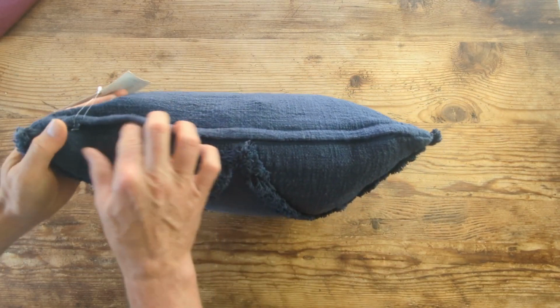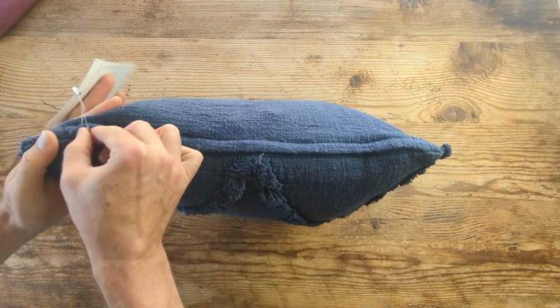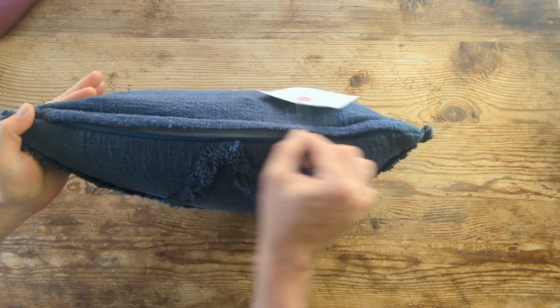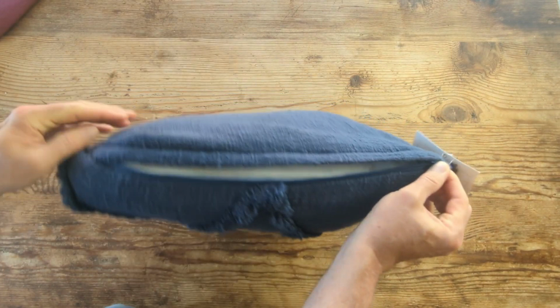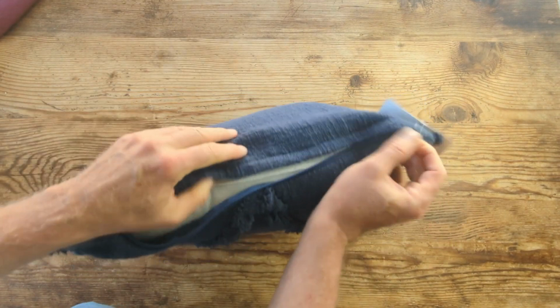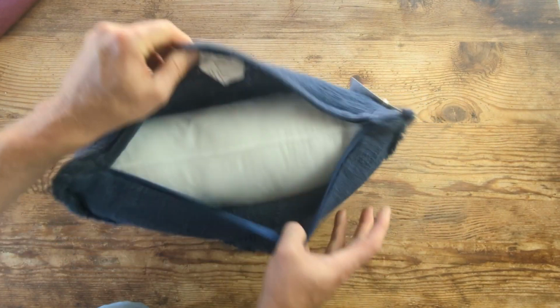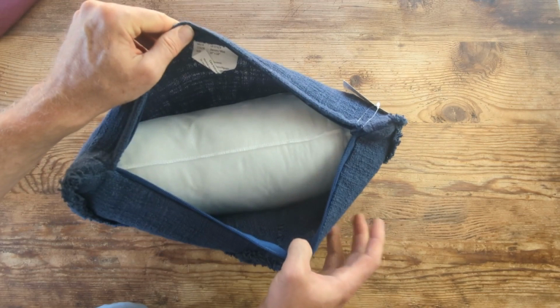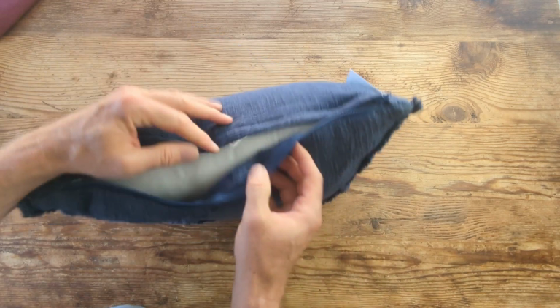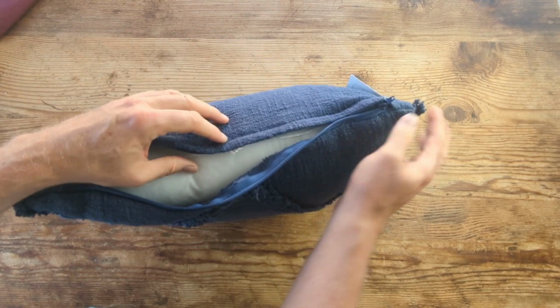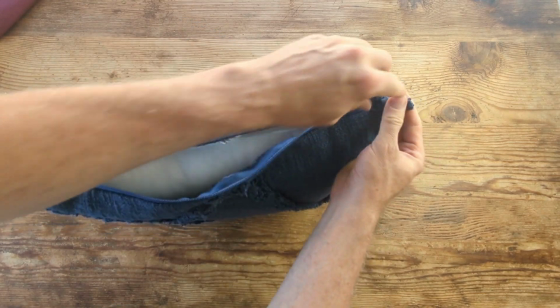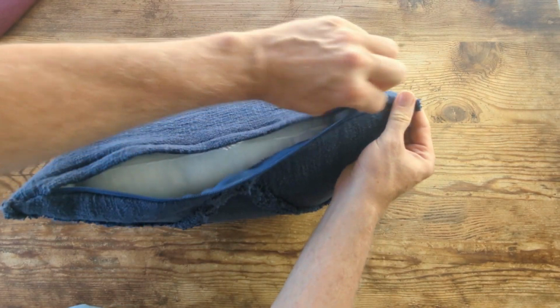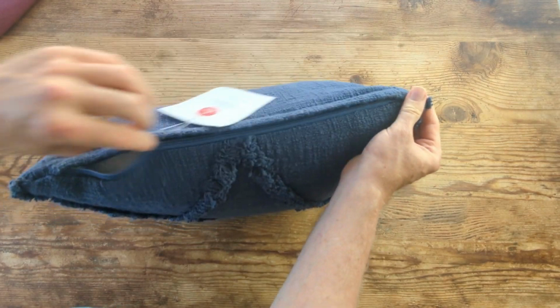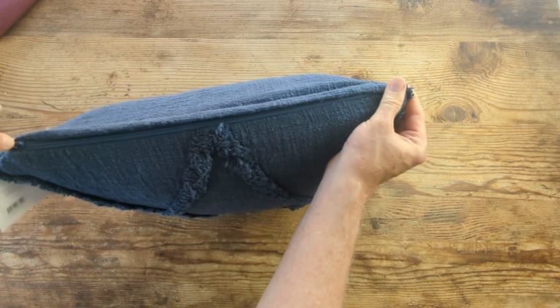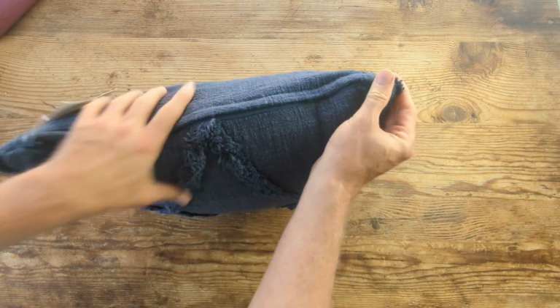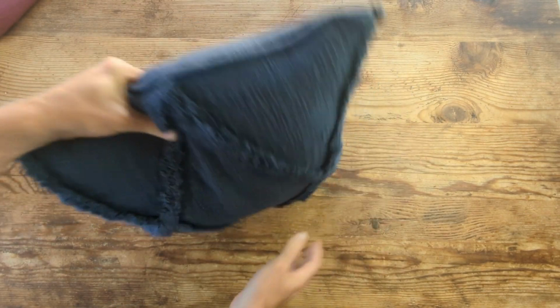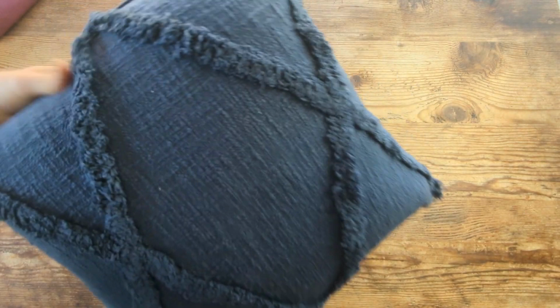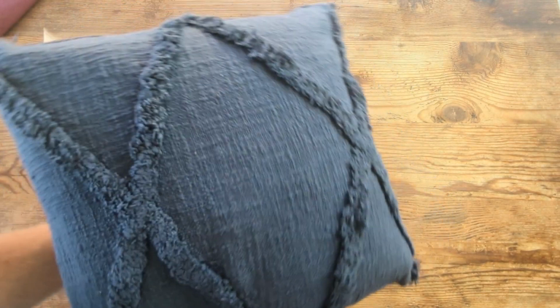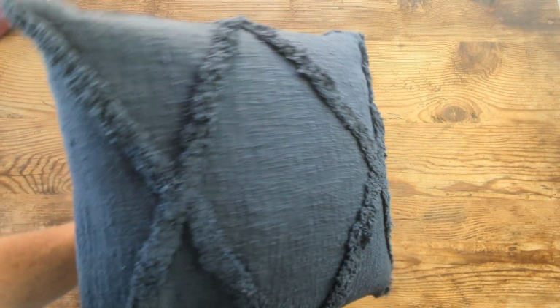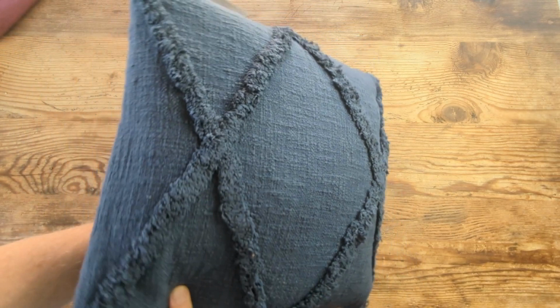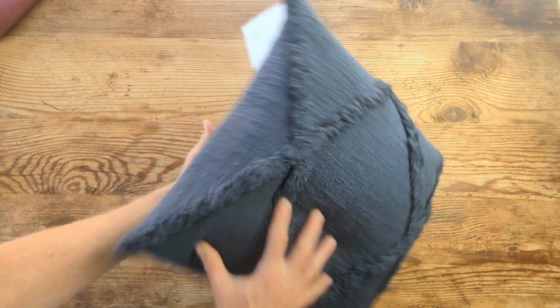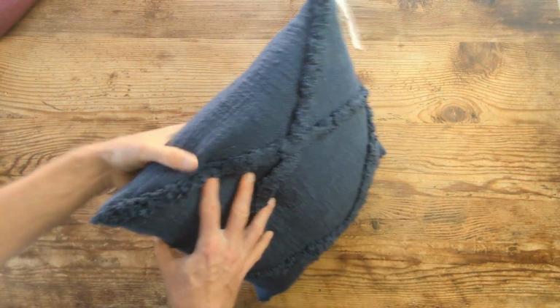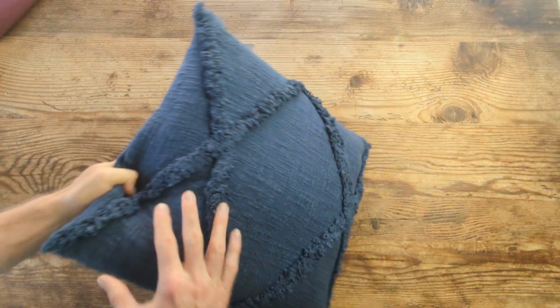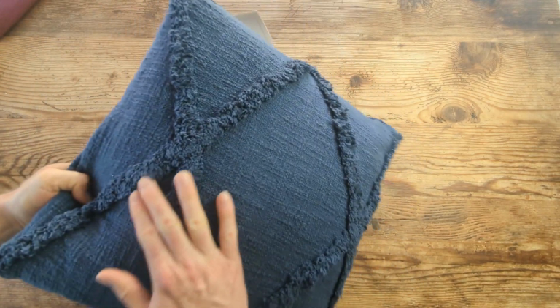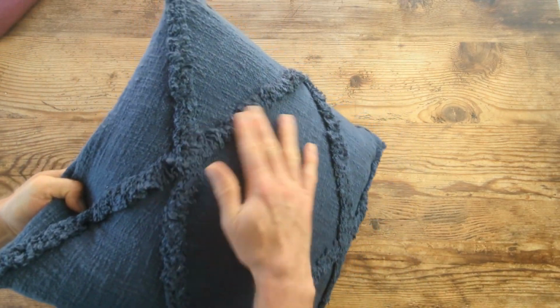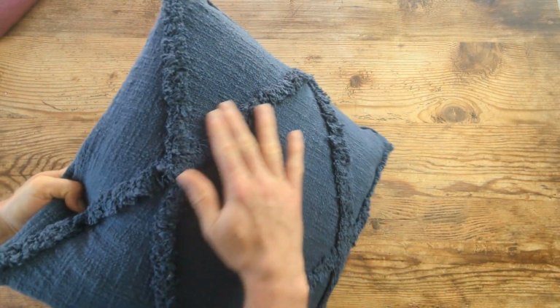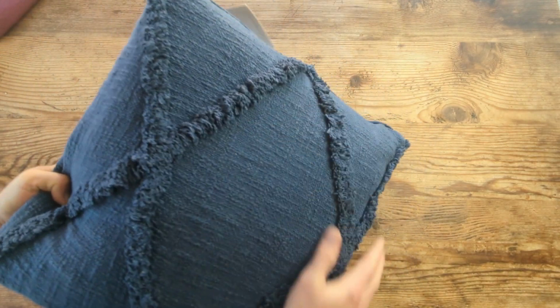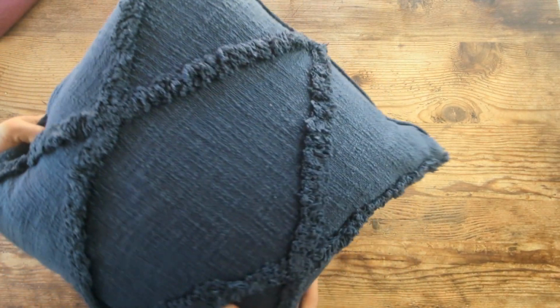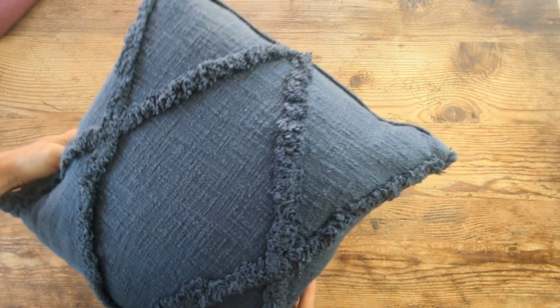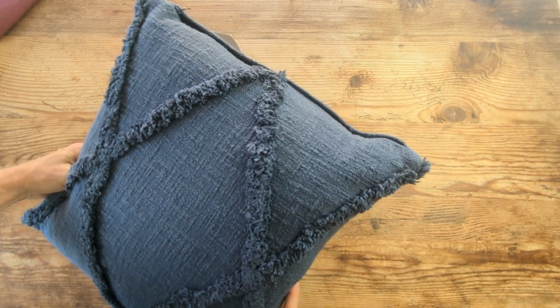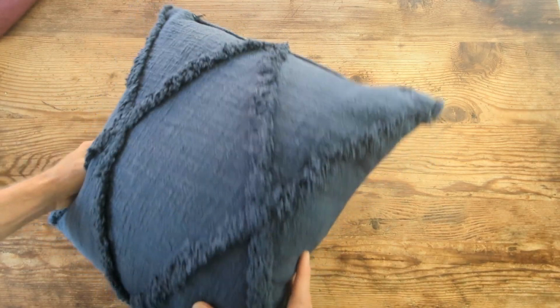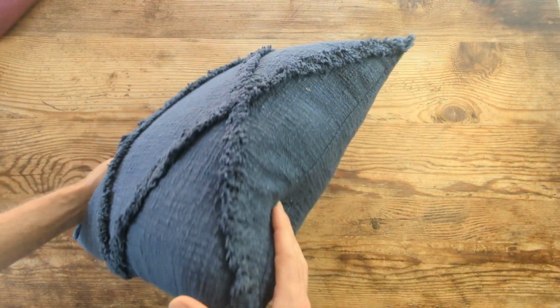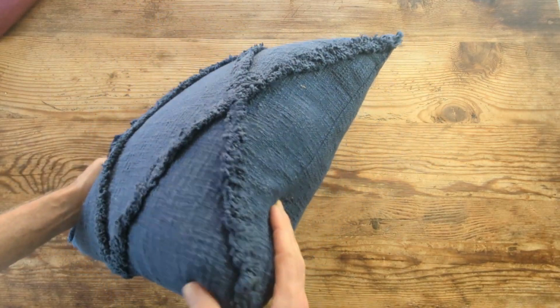And check this out — it has a zipper and you could change the insert if you wanted. Love that. The zipper's very durable. Love the texture of the pillow. It's just very well made and very fun. I really like it.